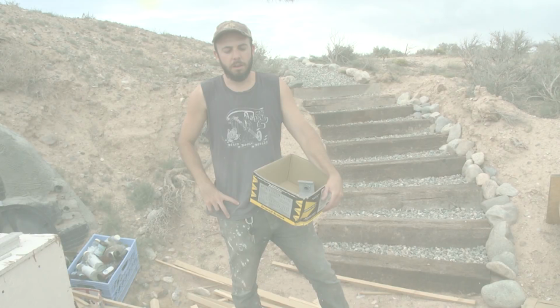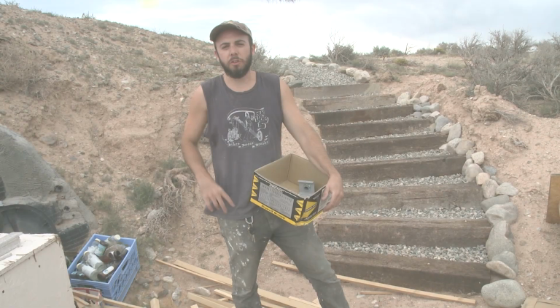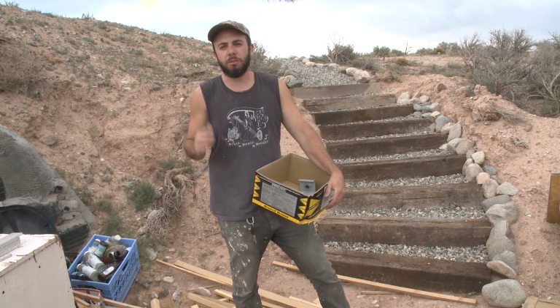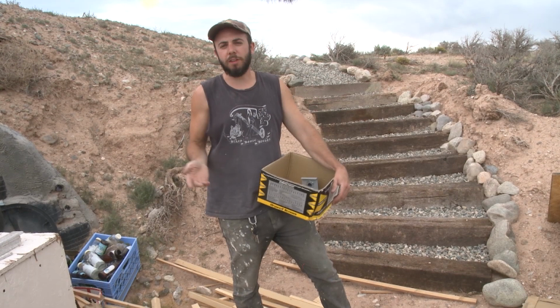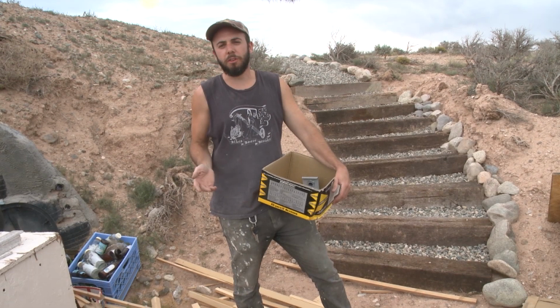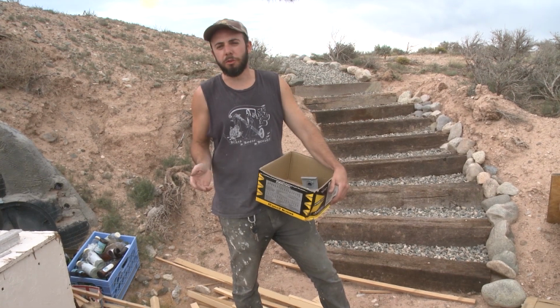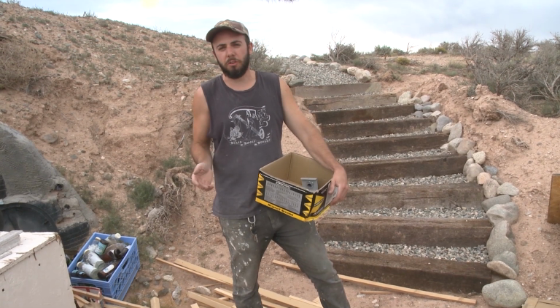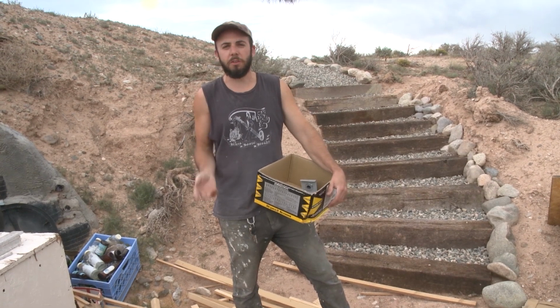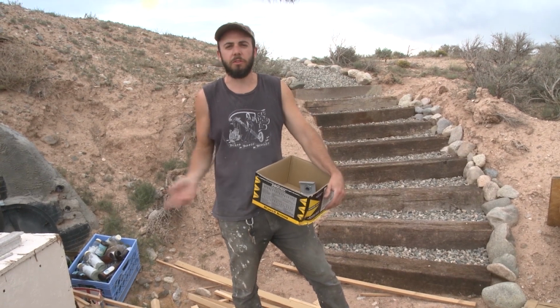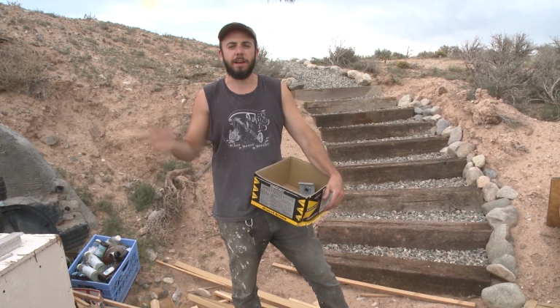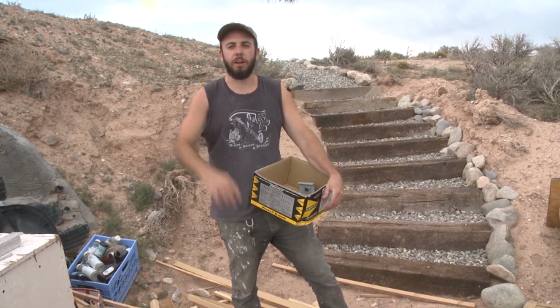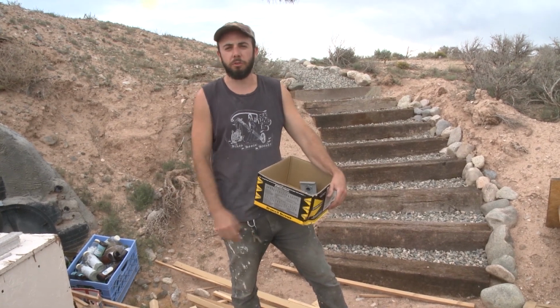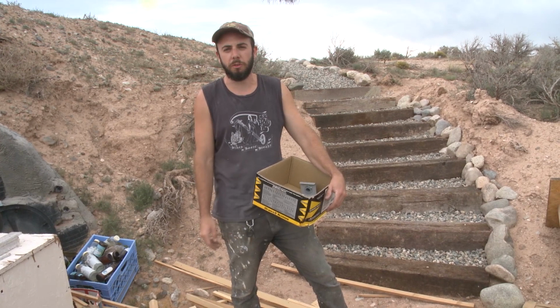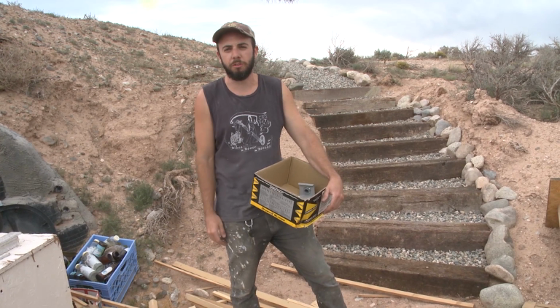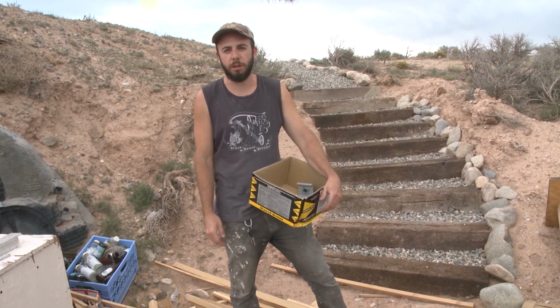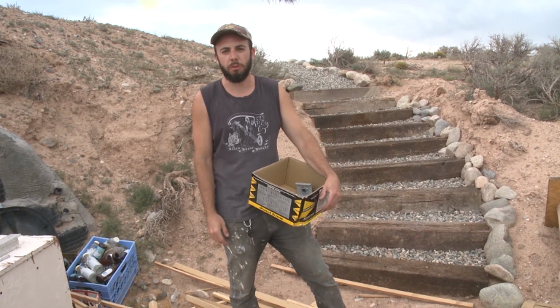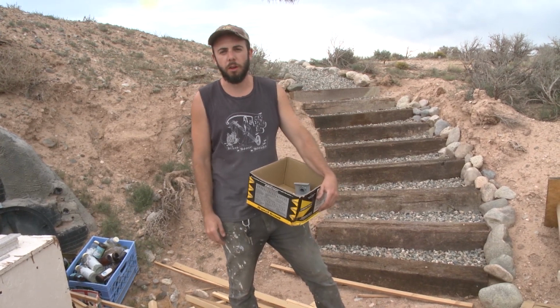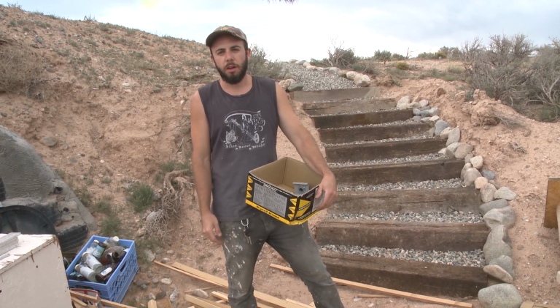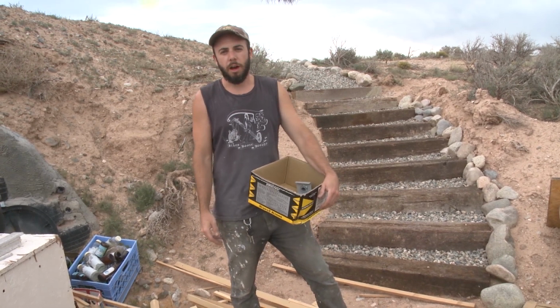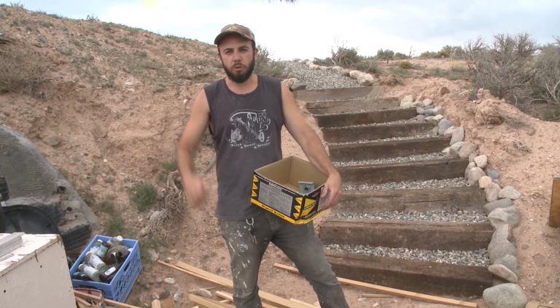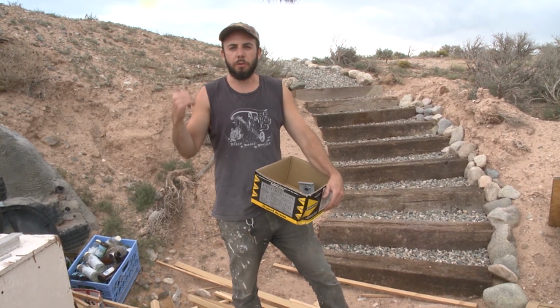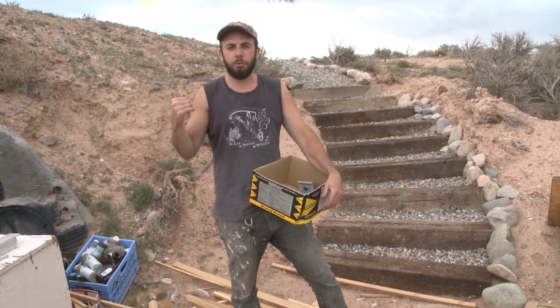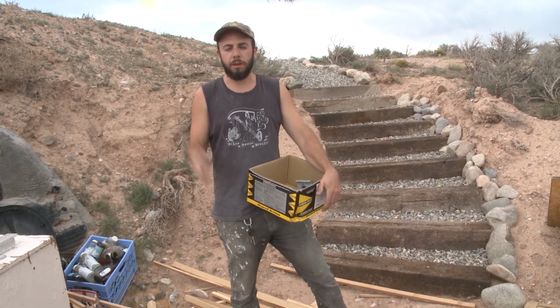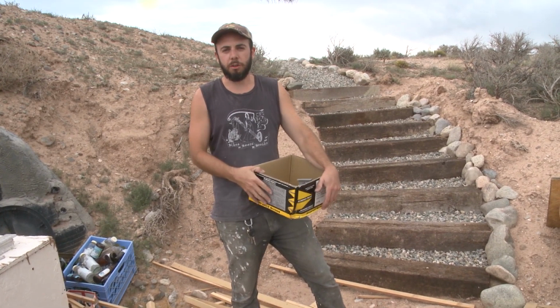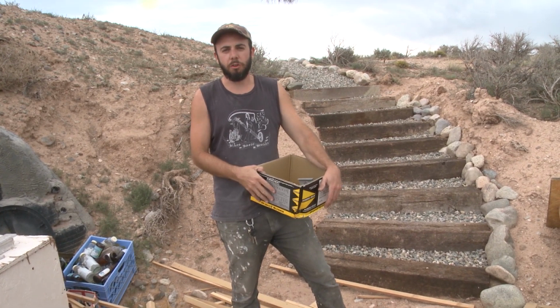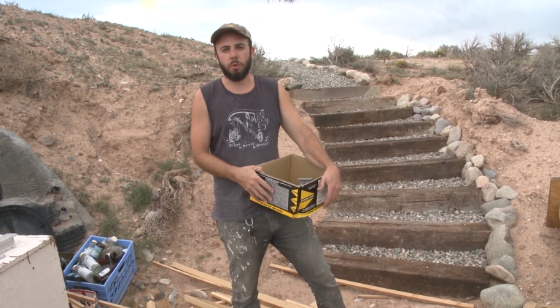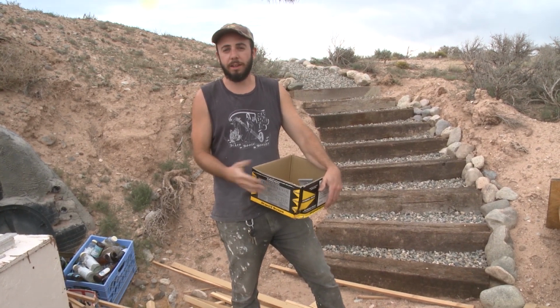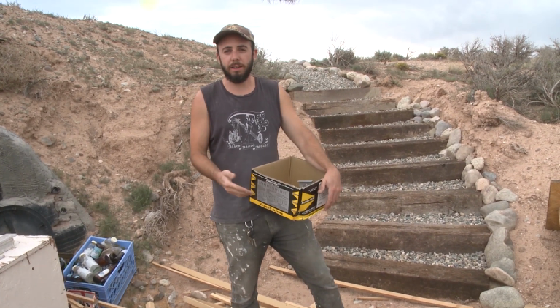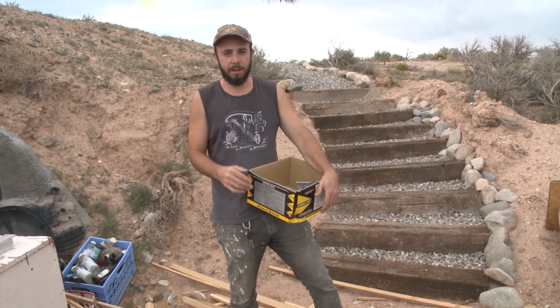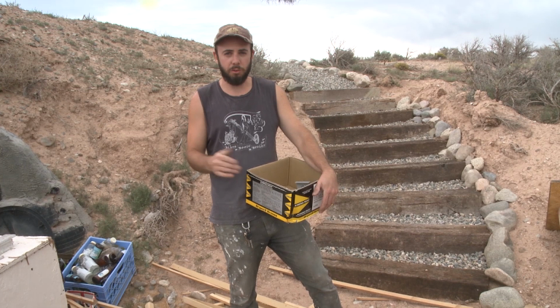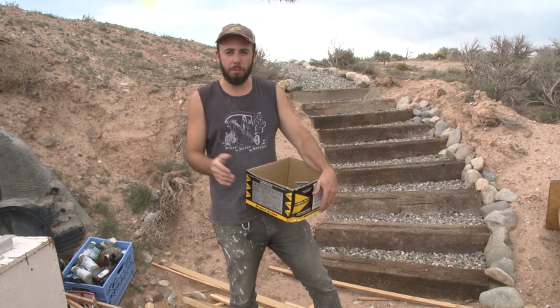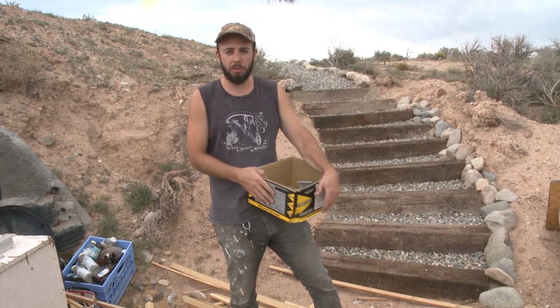There have been some changes to the solar system since the last solar system installation video, so let's go up on the roof and I'm going to show you what I did and what I'm currently doing right now.